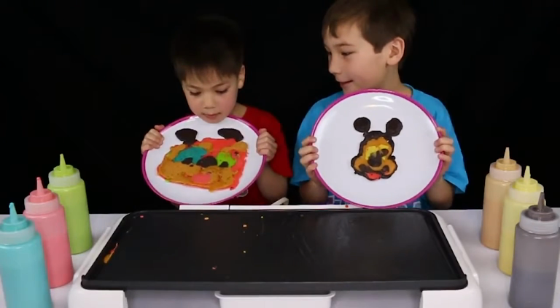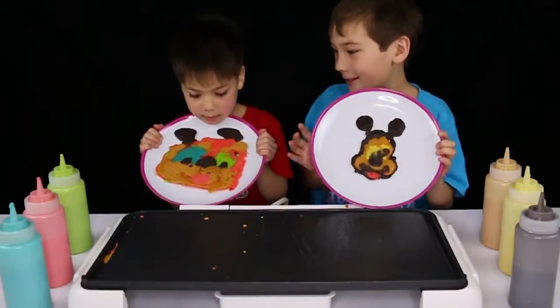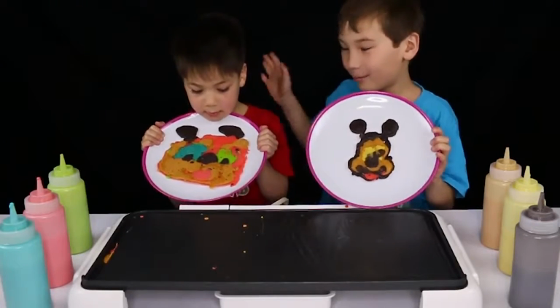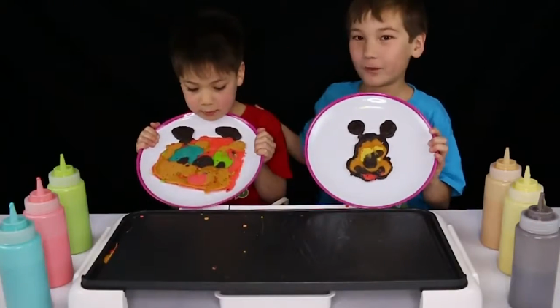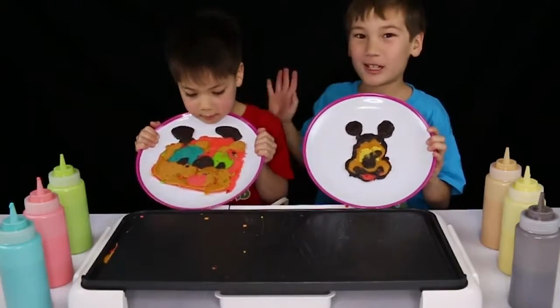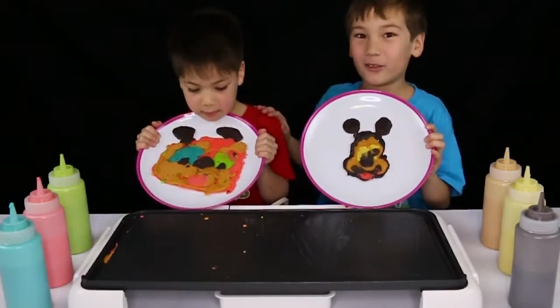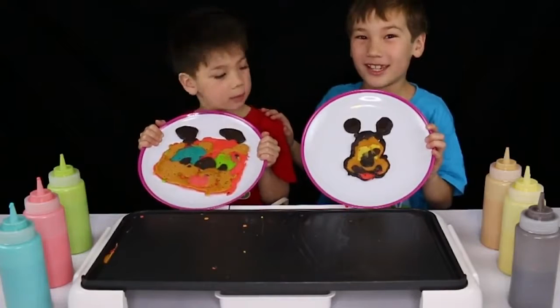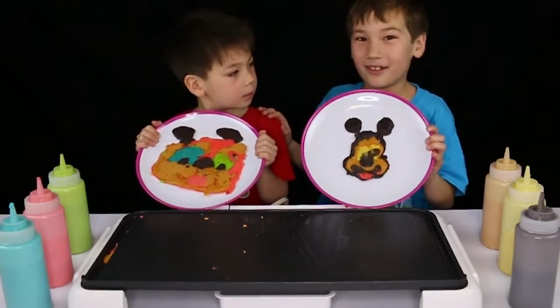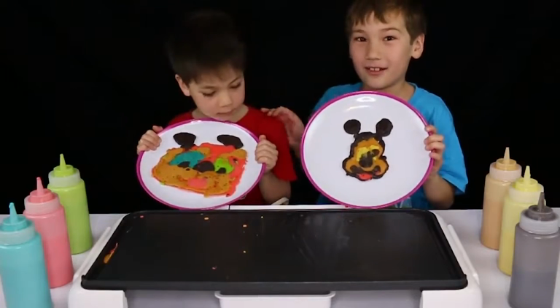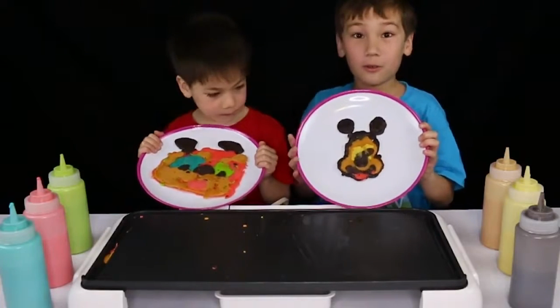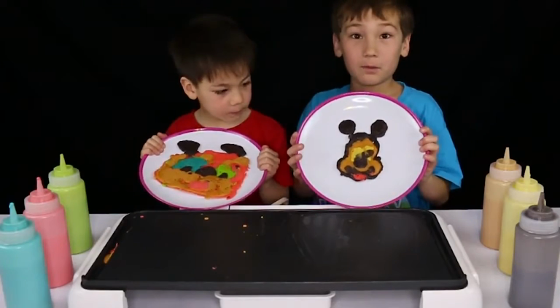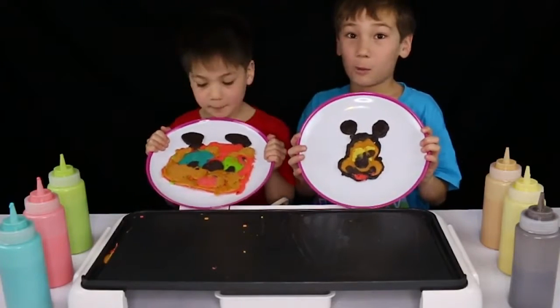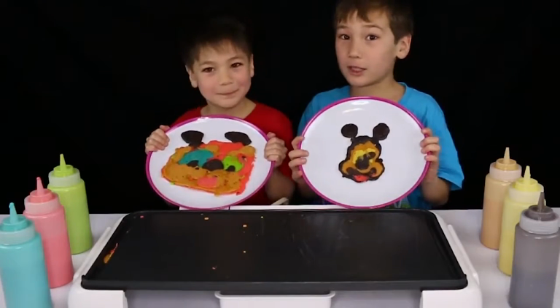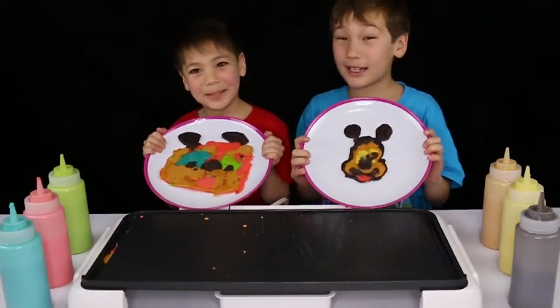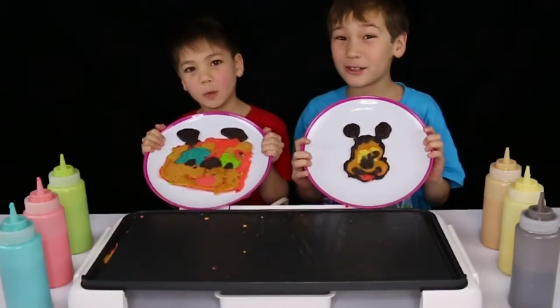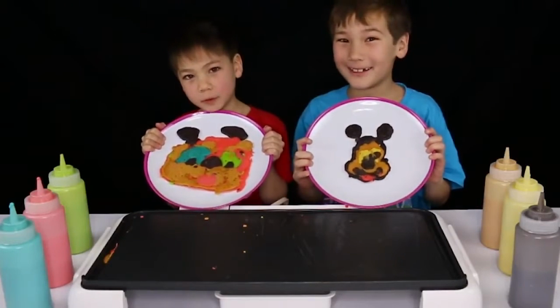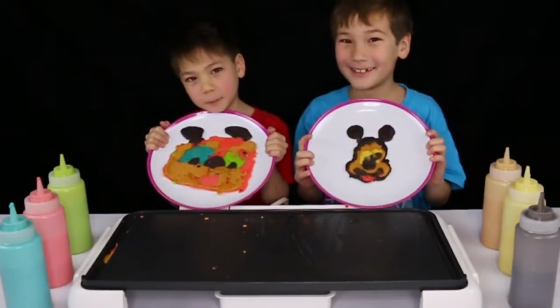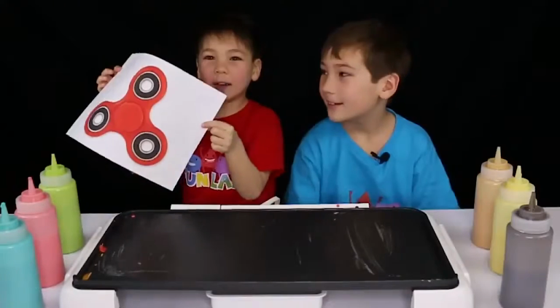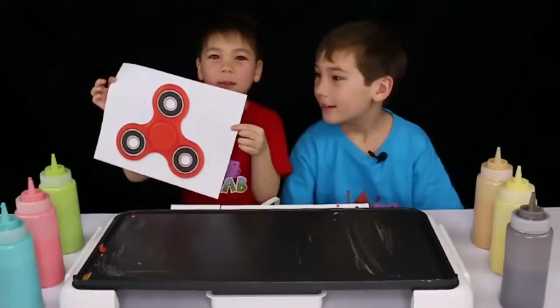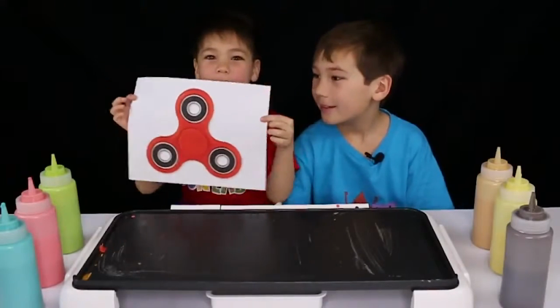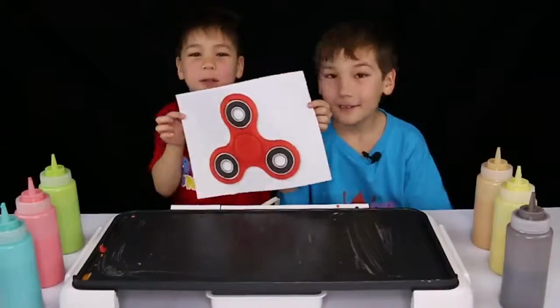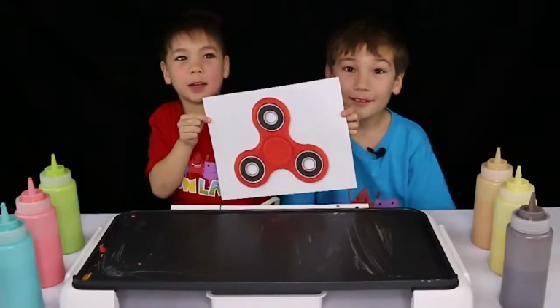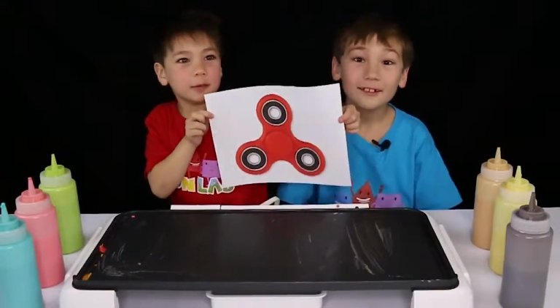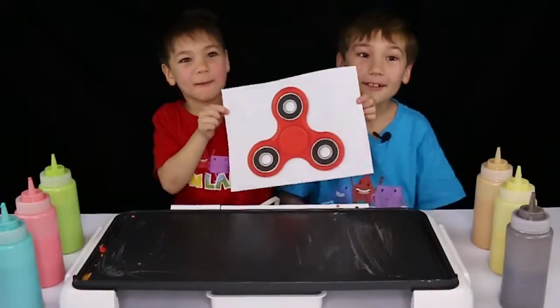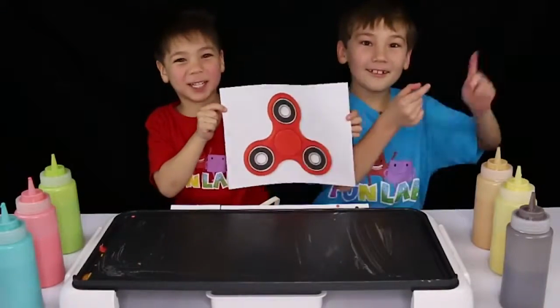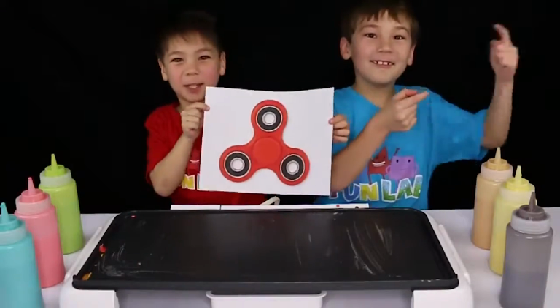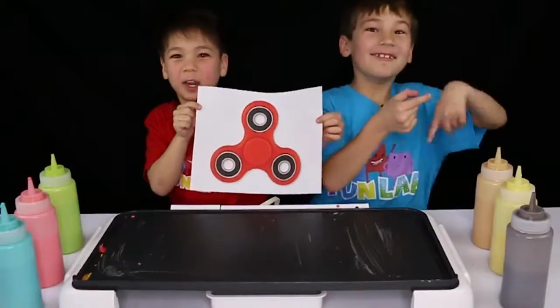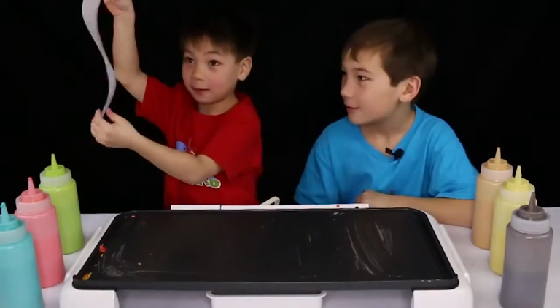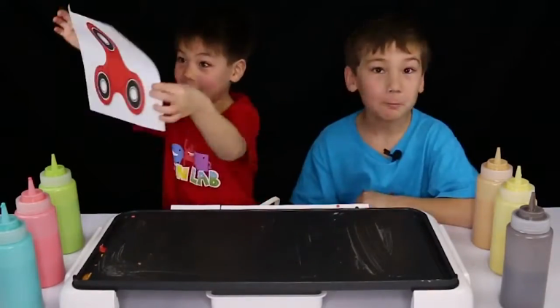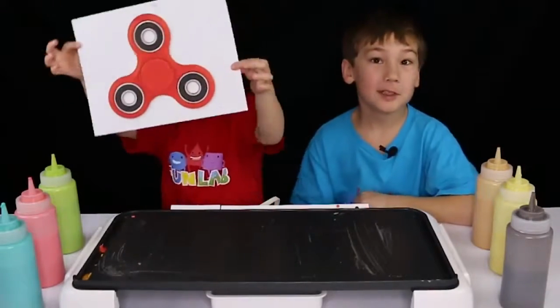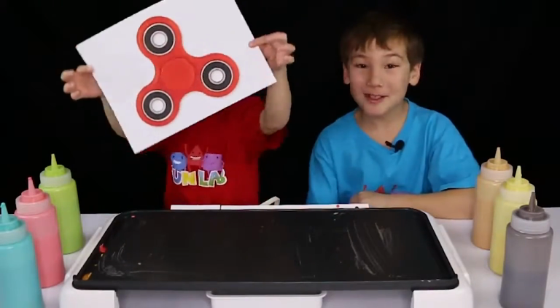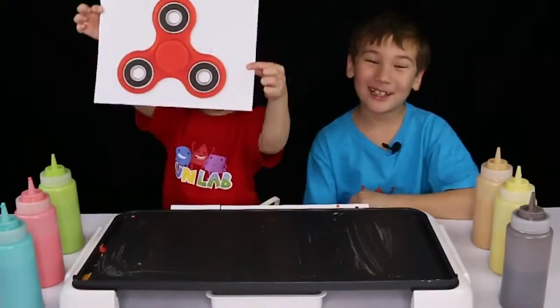Beckett won this one for the most colorful Disney character. So let's move on to the next picture. The next picture we're going to do is a Fidget Spinner. Most history to it.